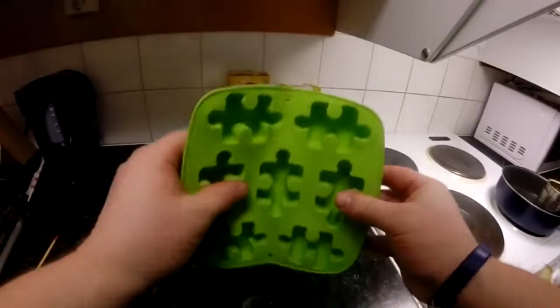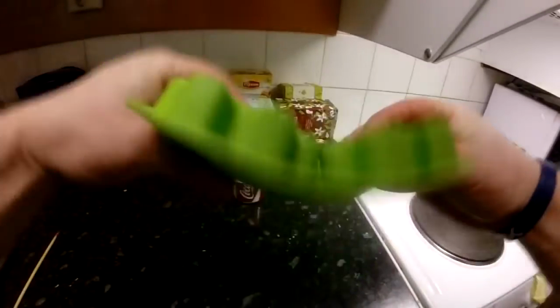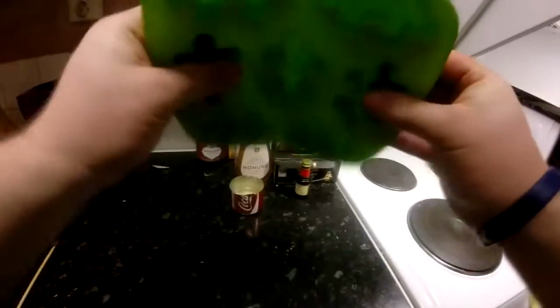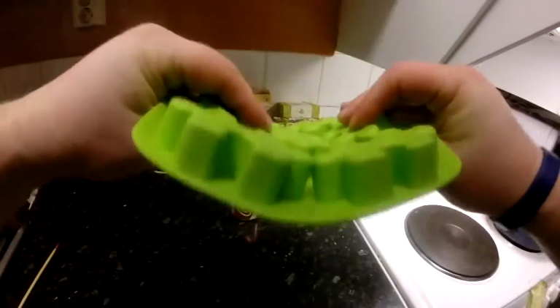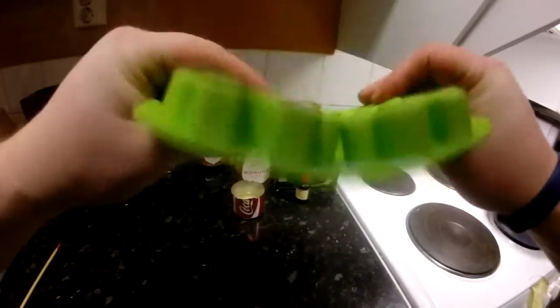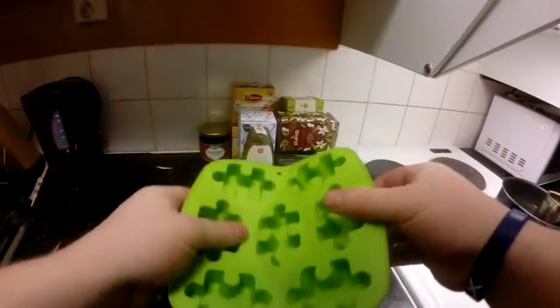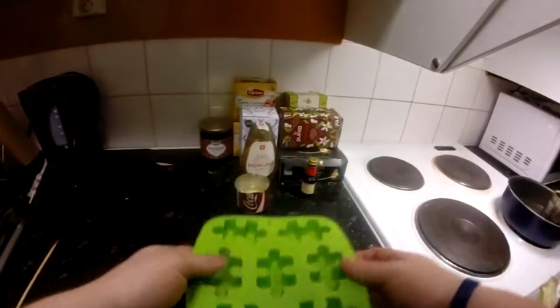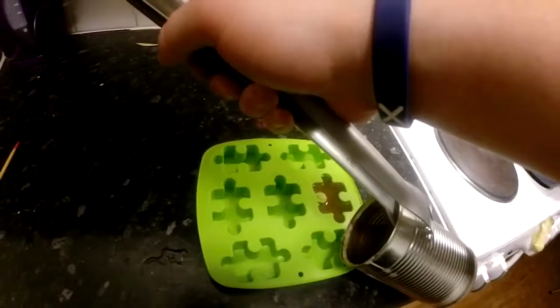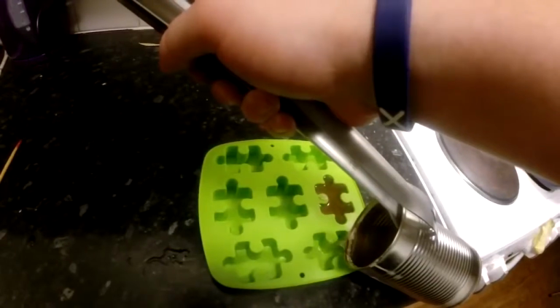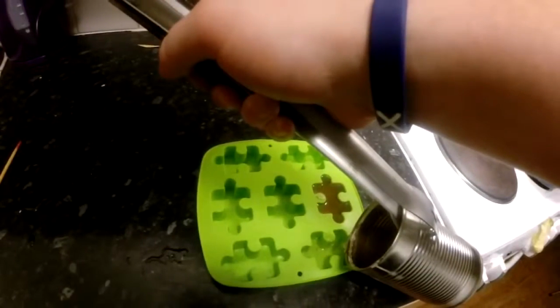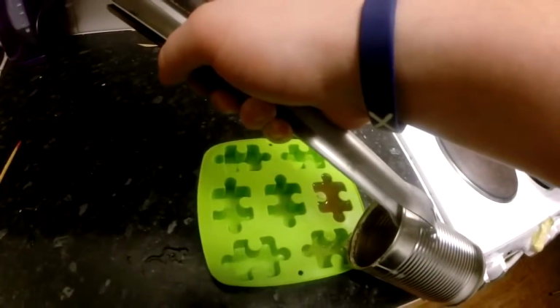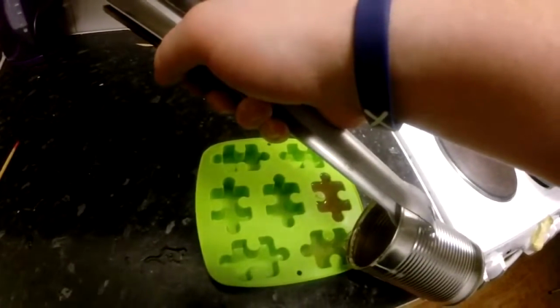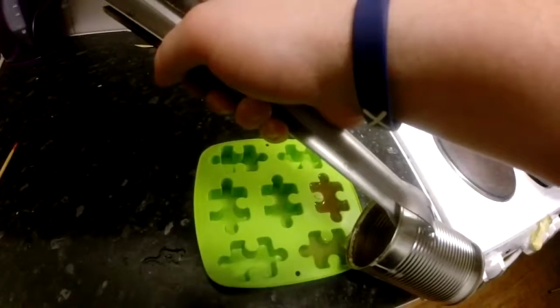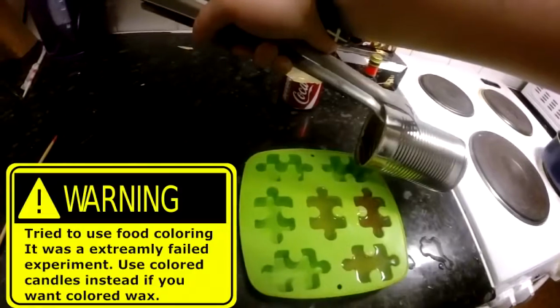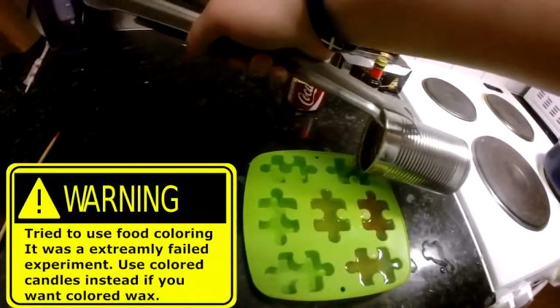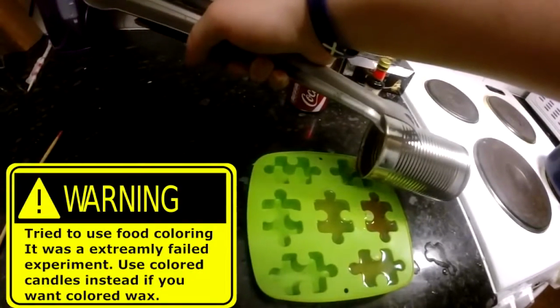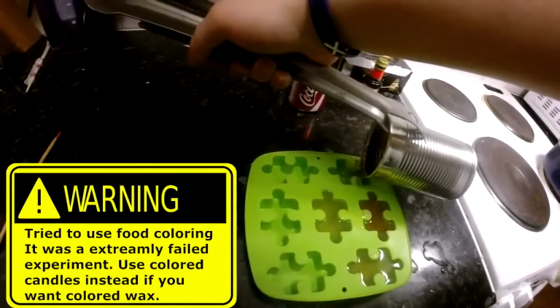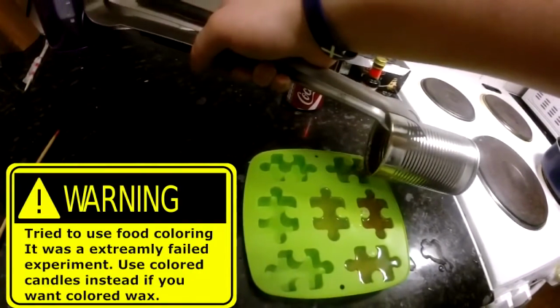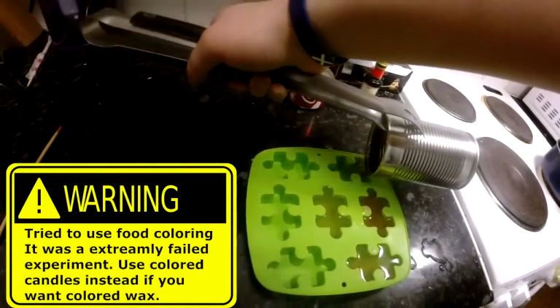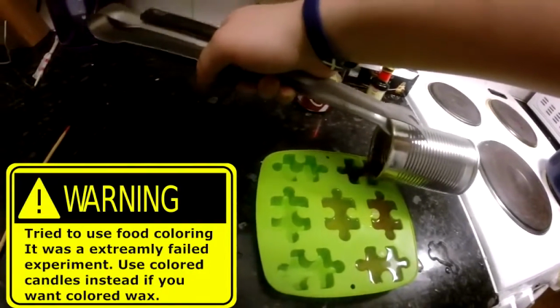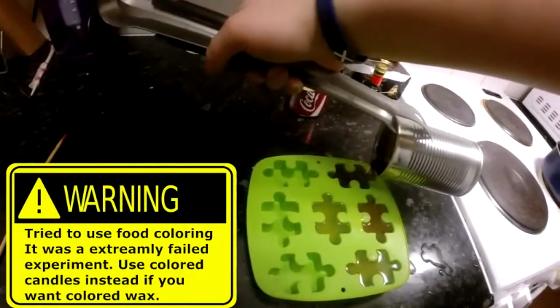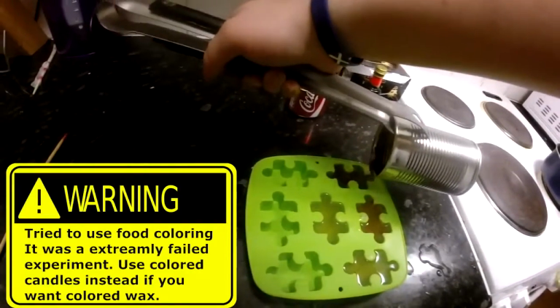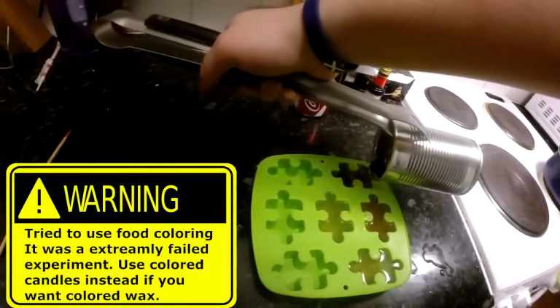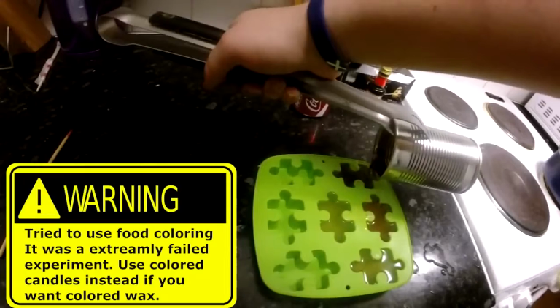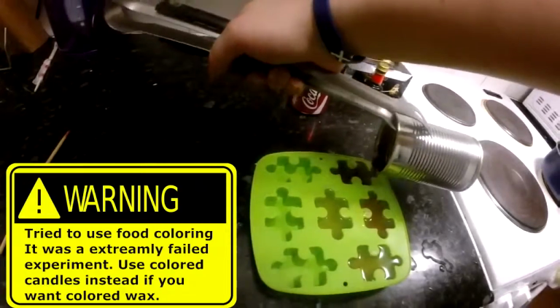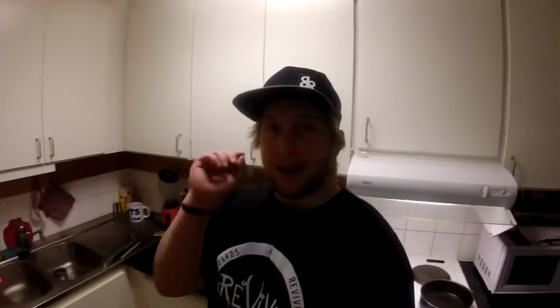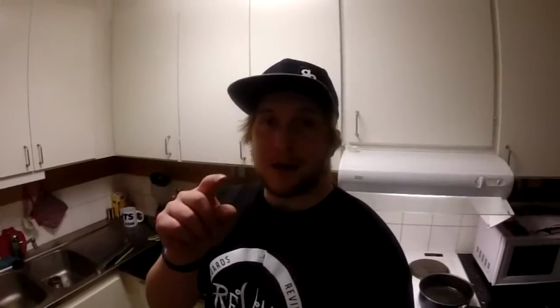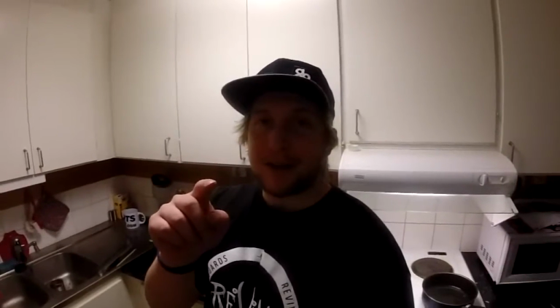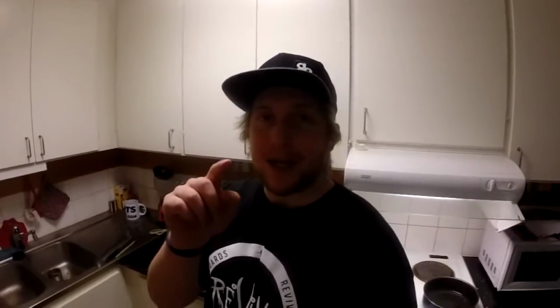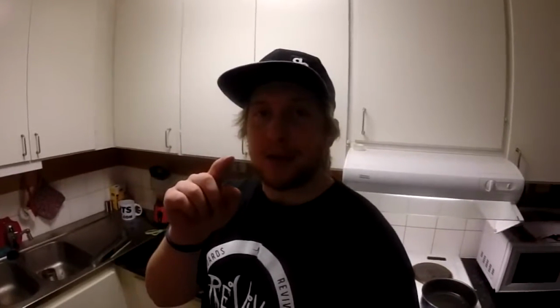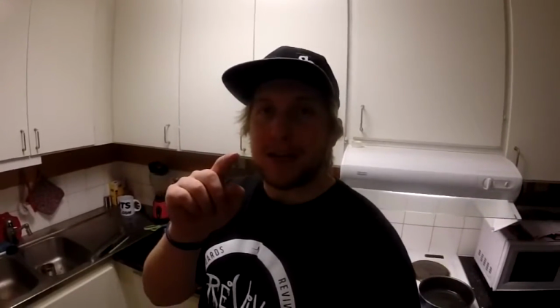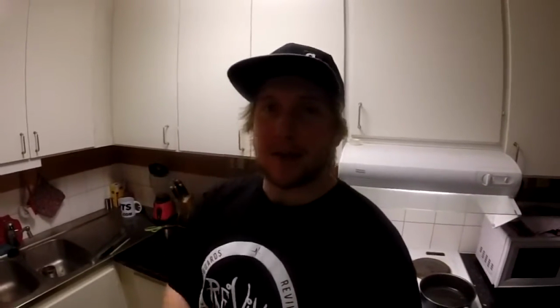For the rest of the wax, I will be using this ice cube mold in the shape of puzzles. Now we gotta wait for the wax to cool down and get solid.